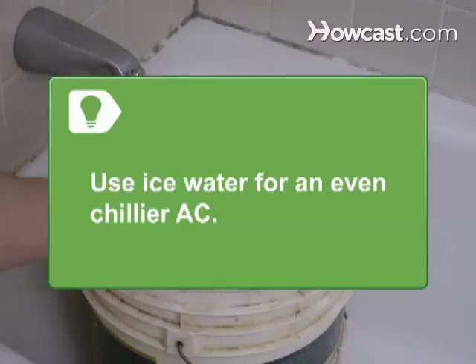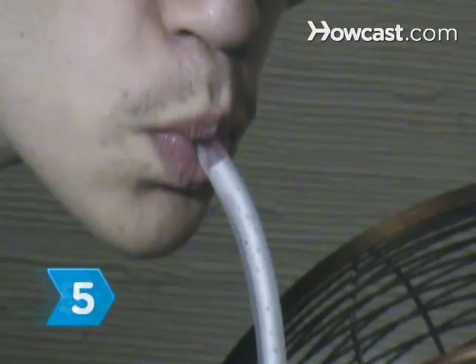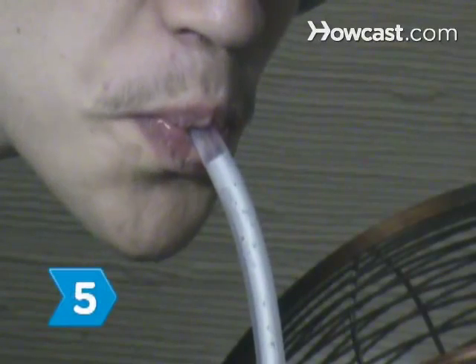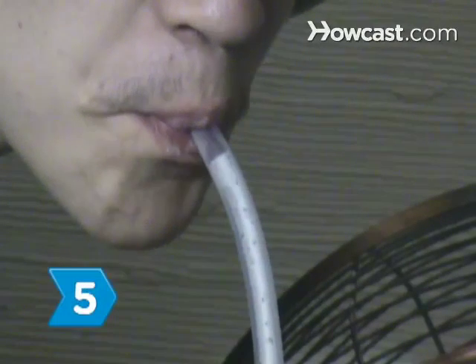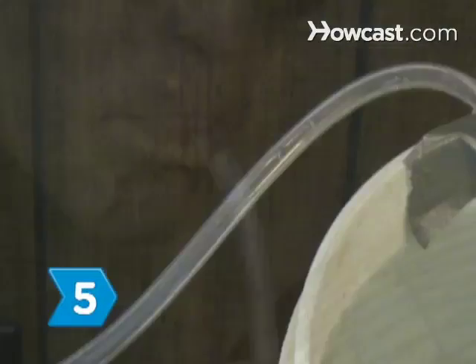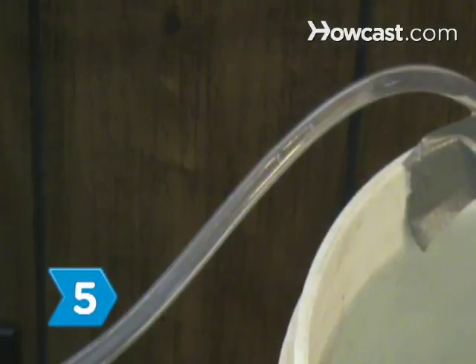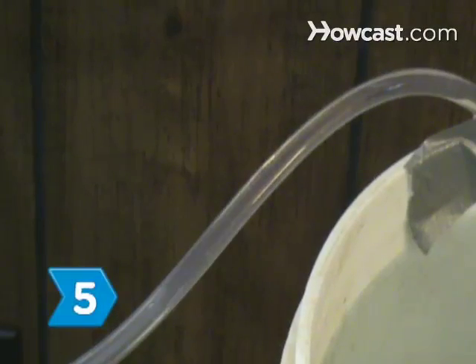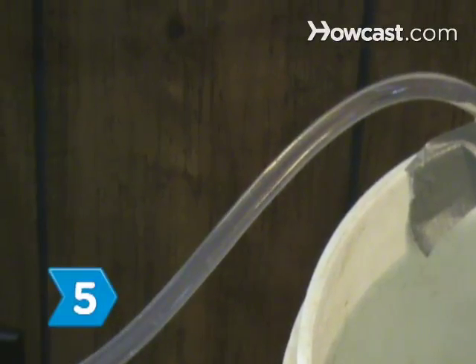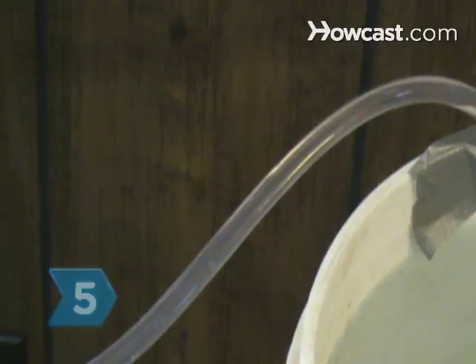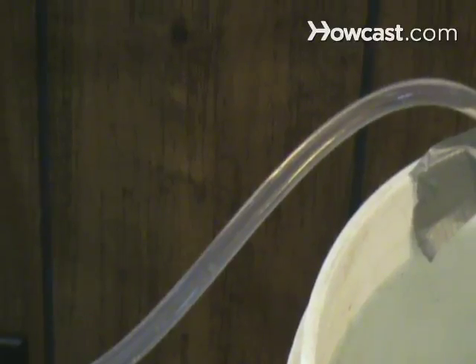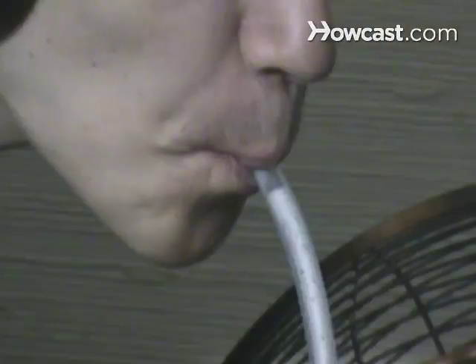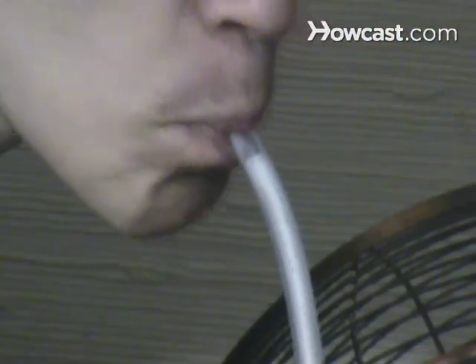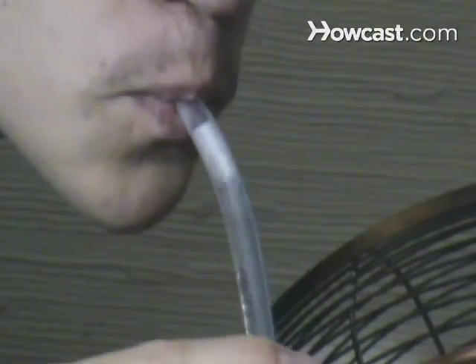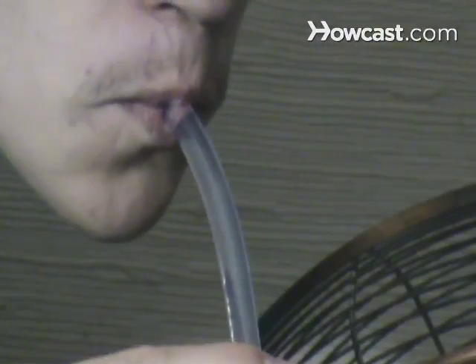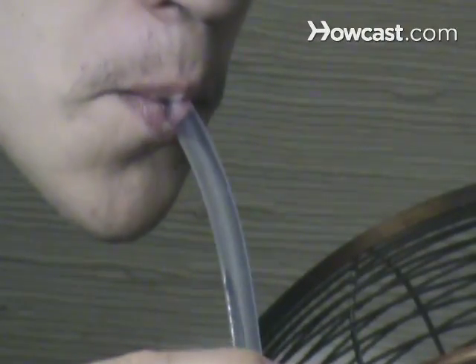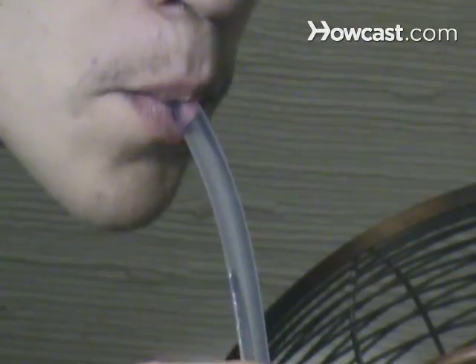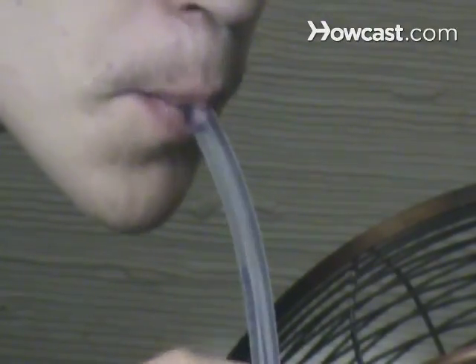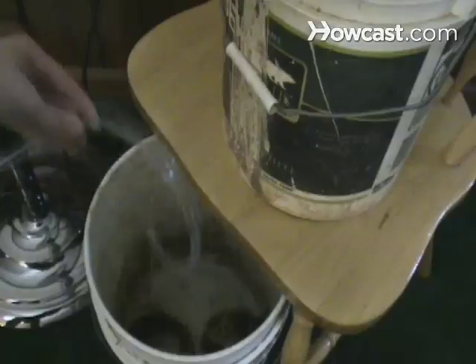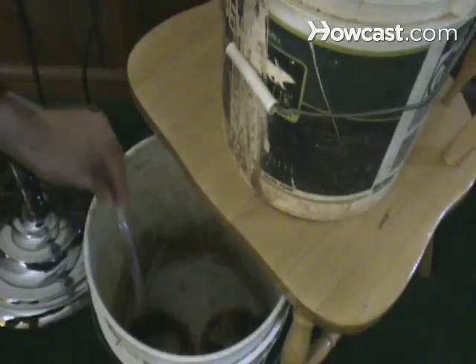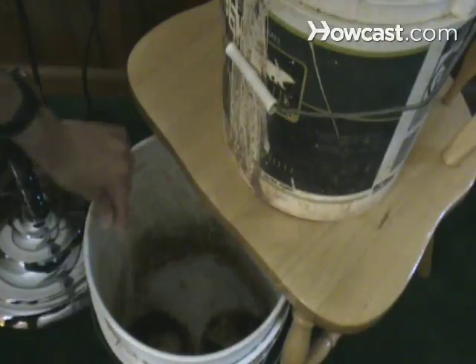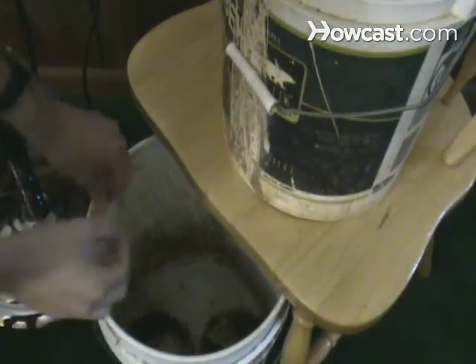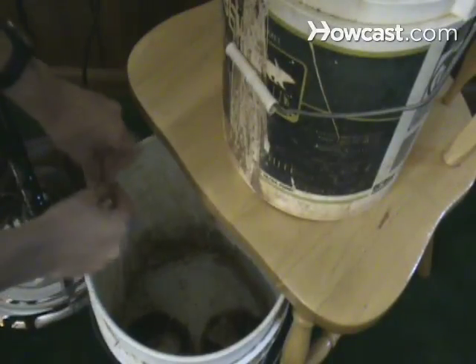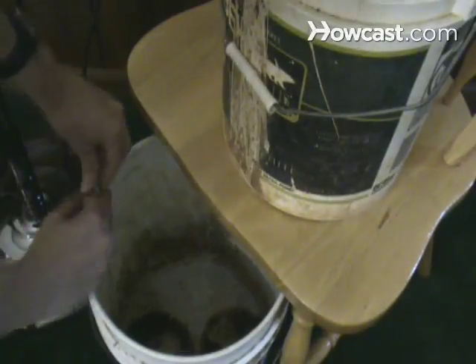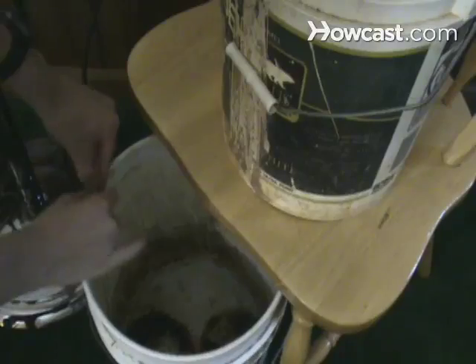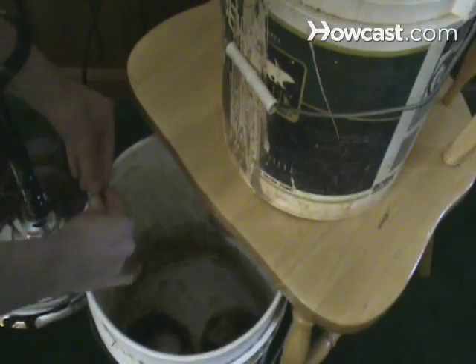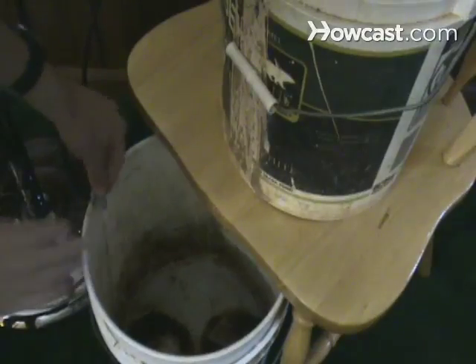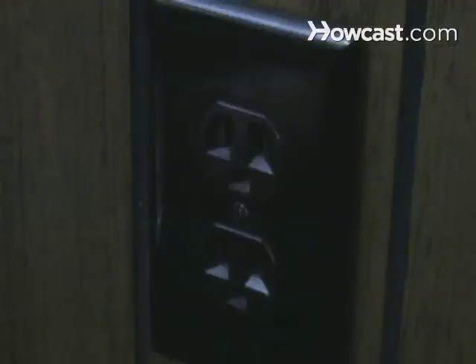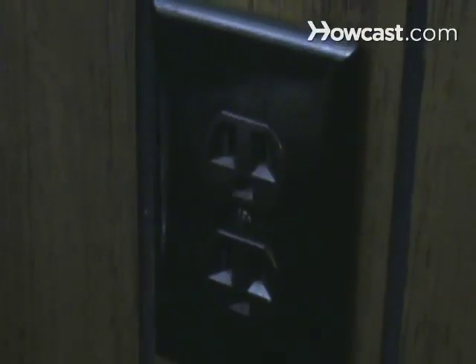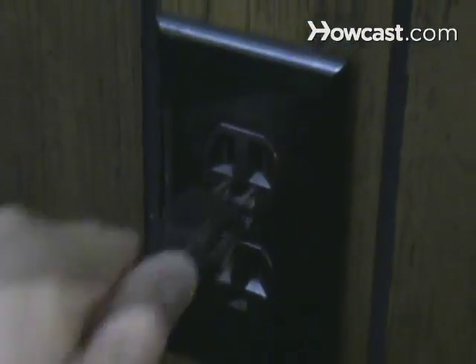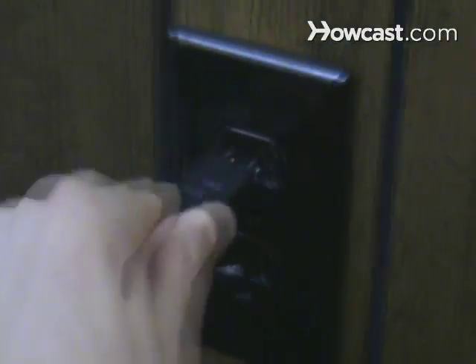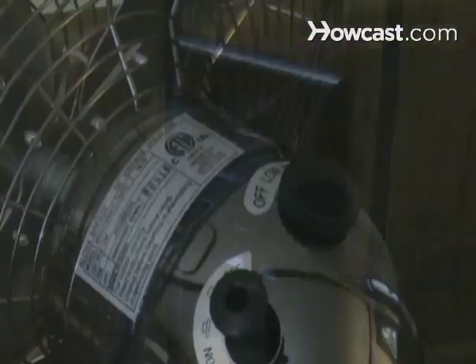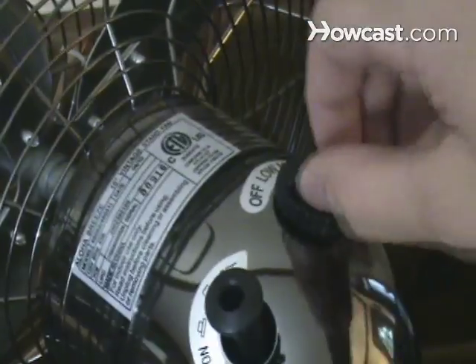Step 5. Gently suck on the tube like you would if you were drinking through a straw. When water starts to flow, put the tube in the empty bucket and tape it near the top. Plug the fan in and turn it on.